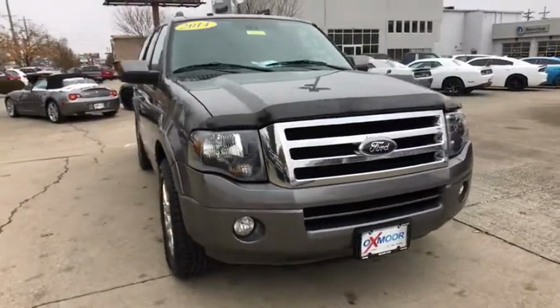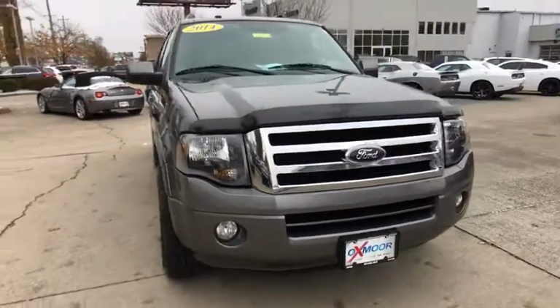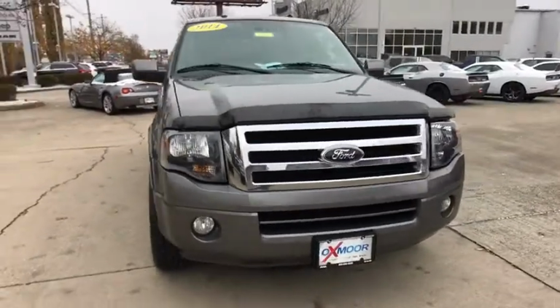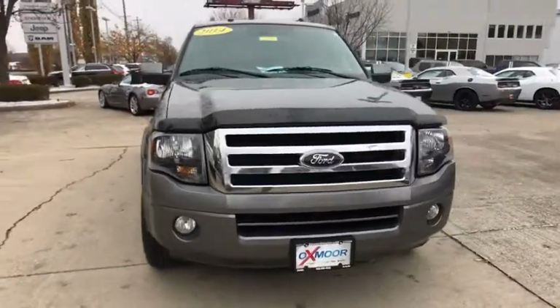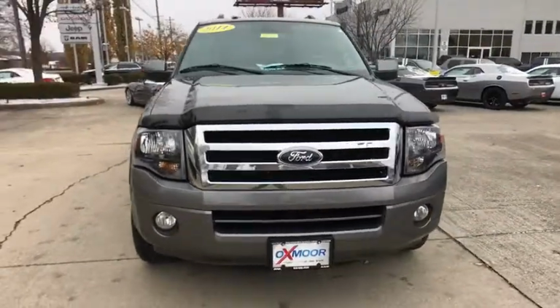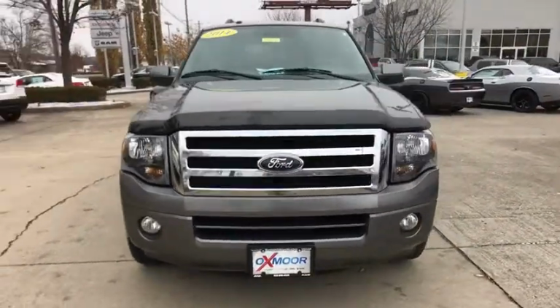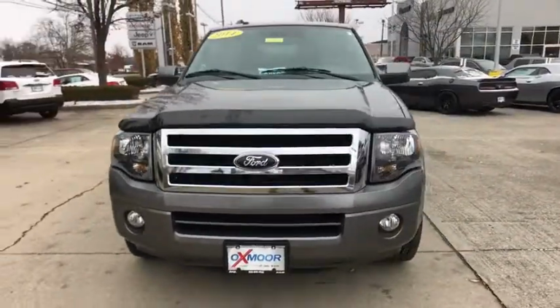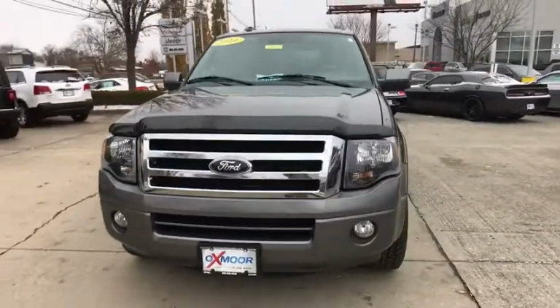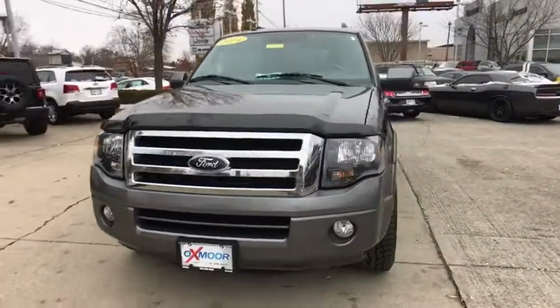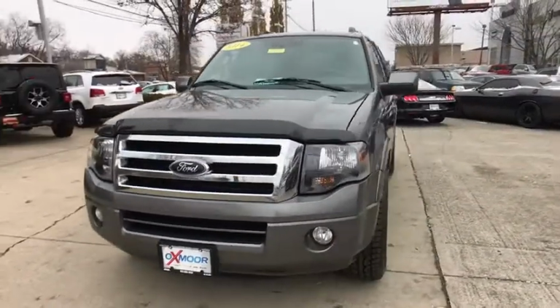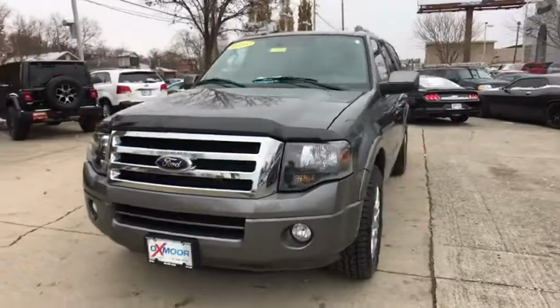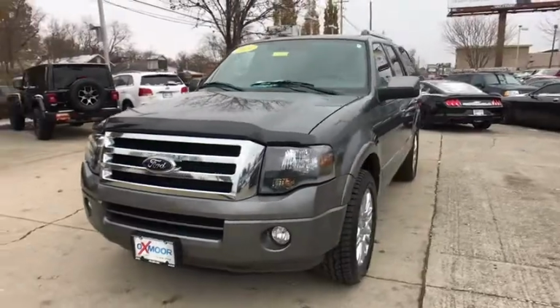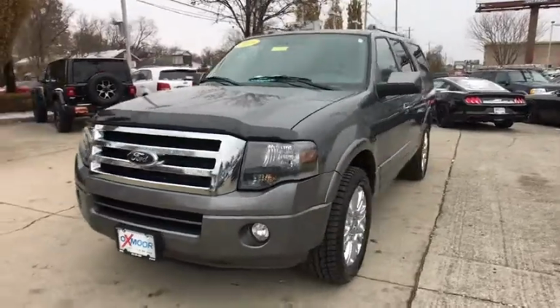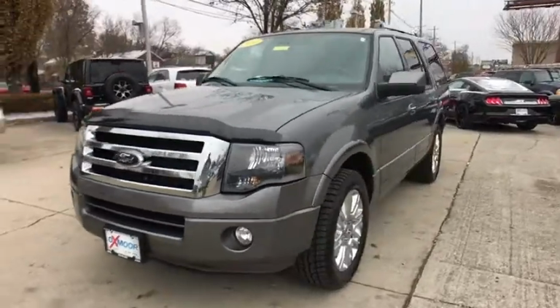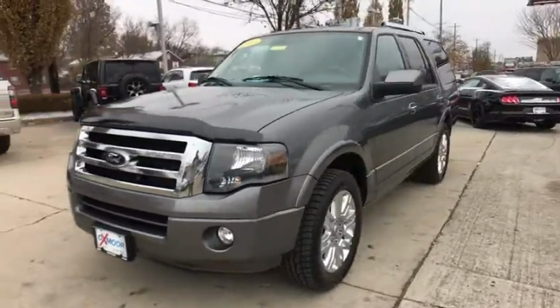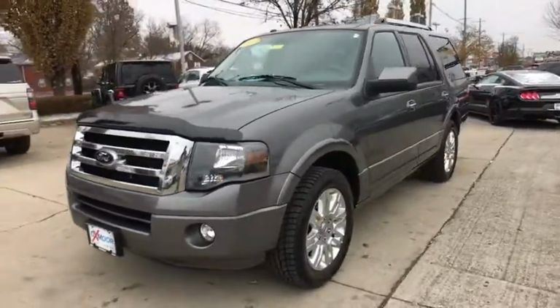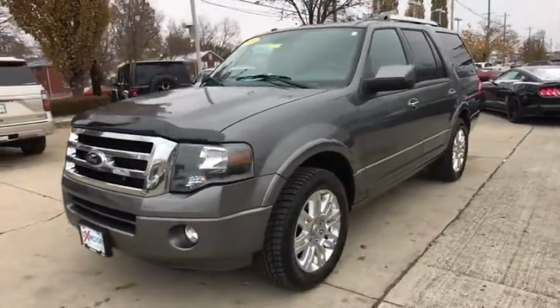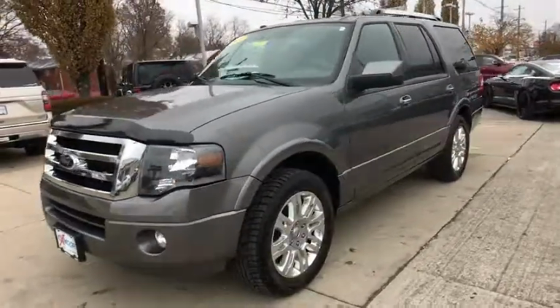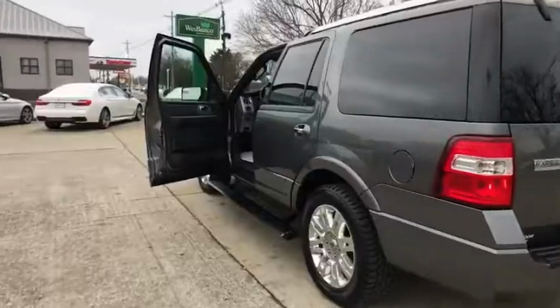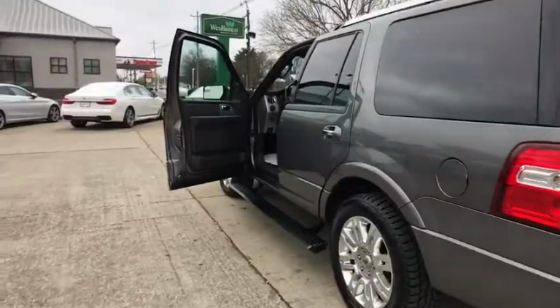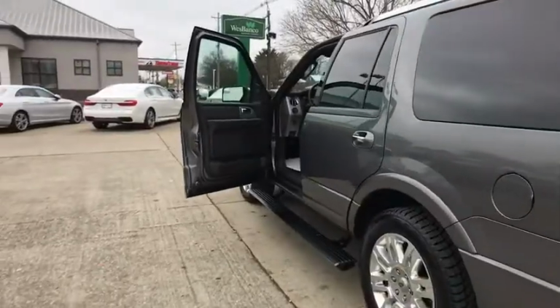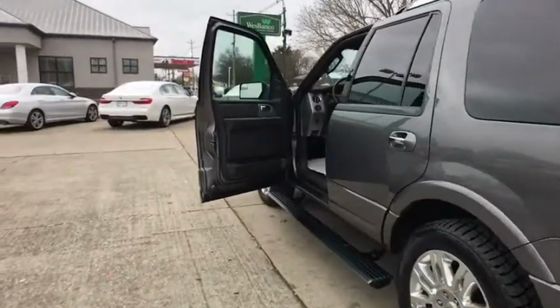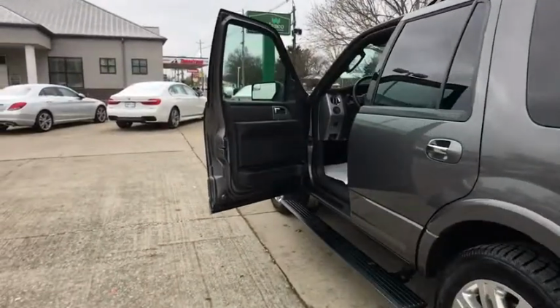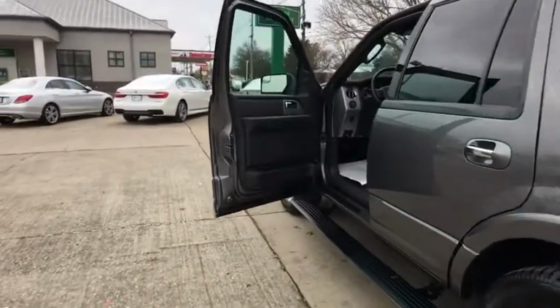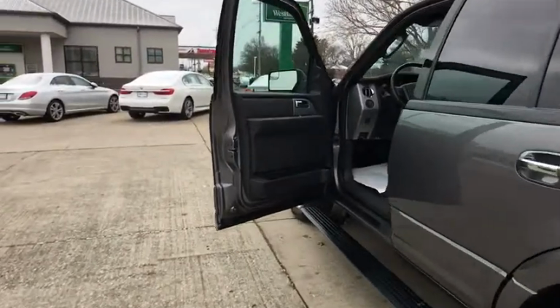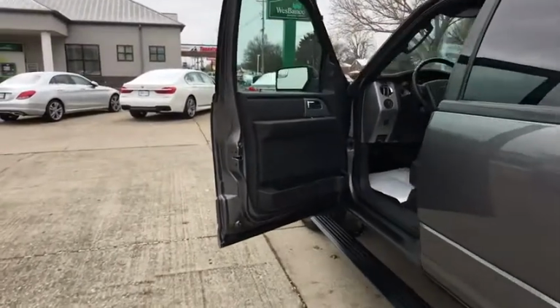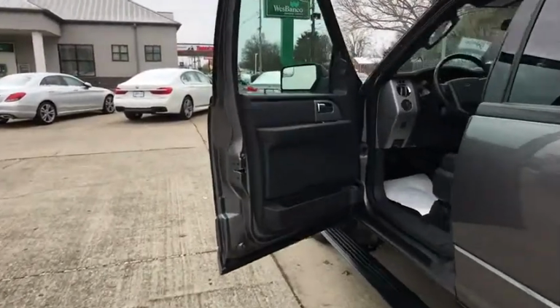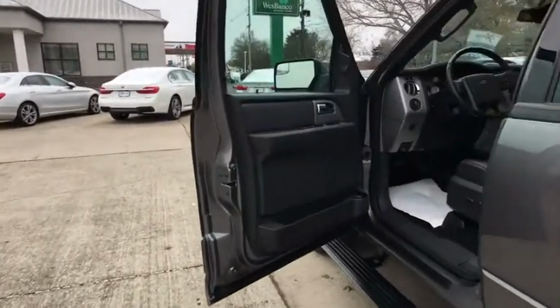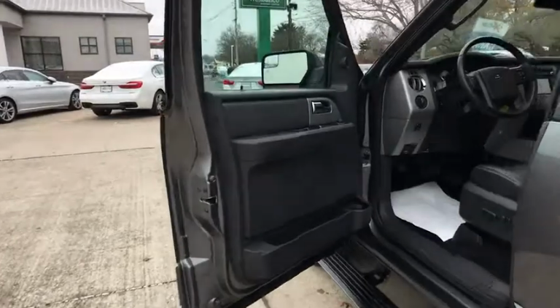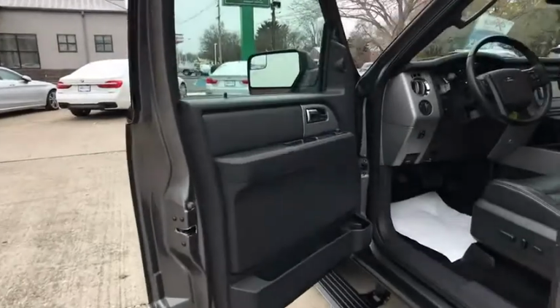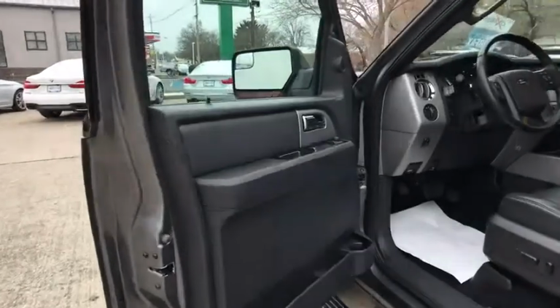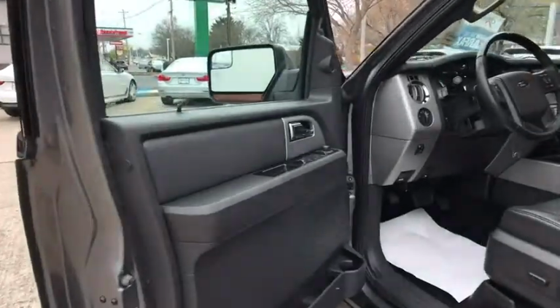Navigation system, power liftgate, power passenger seat, traction control, backup camera, dual airbags, leather-wrapped steering wheel, panoramic moonroof.